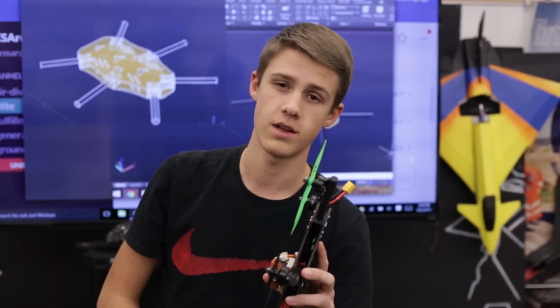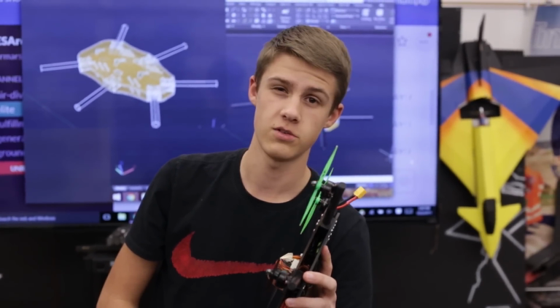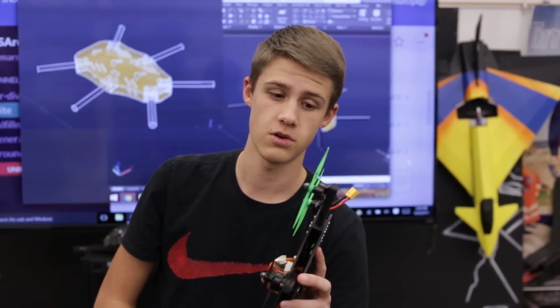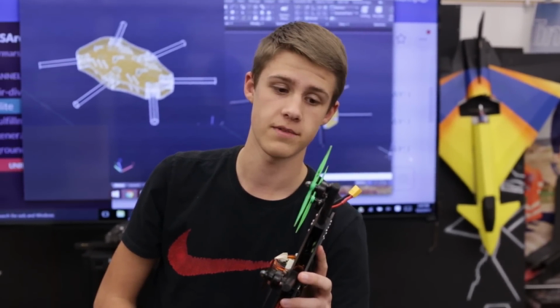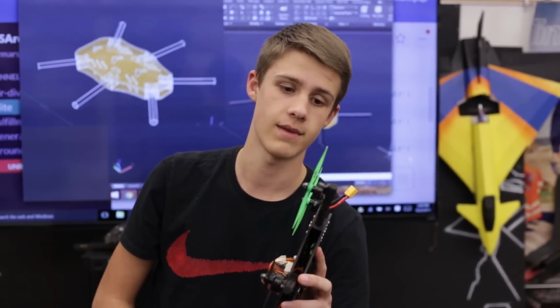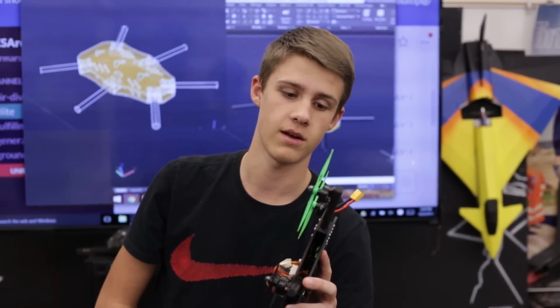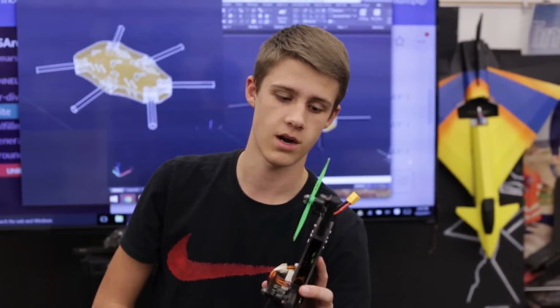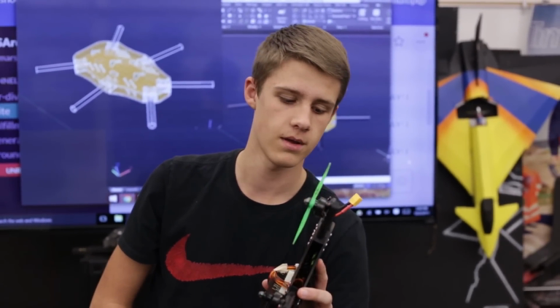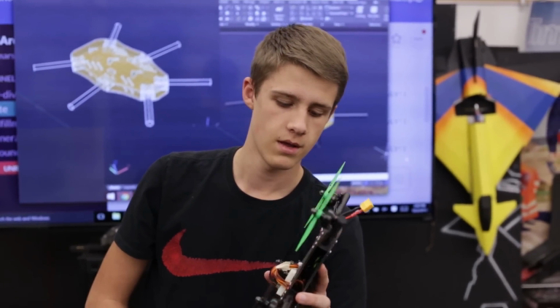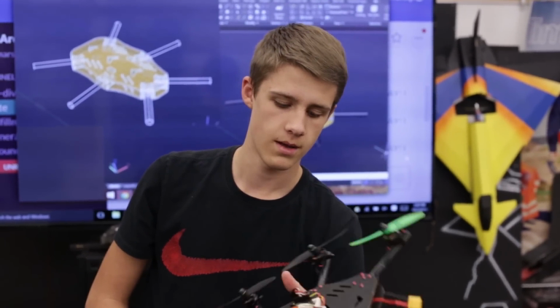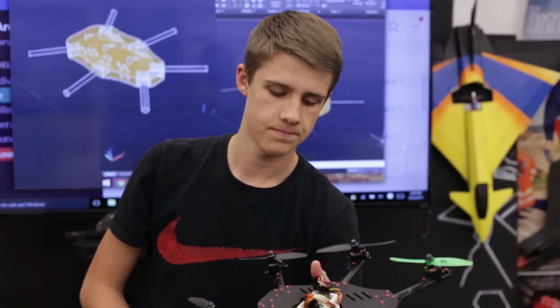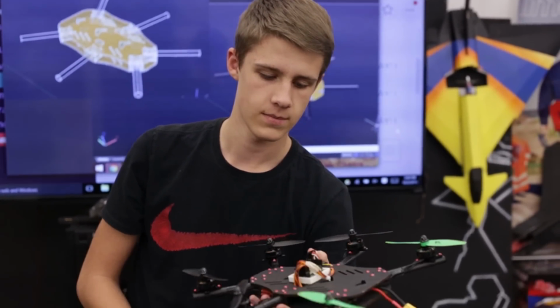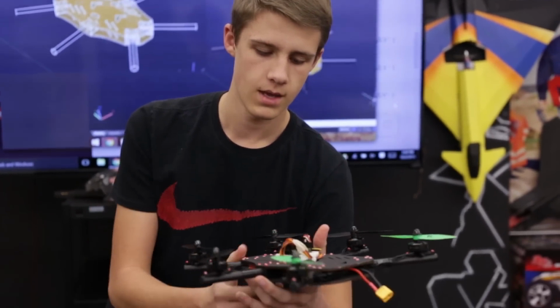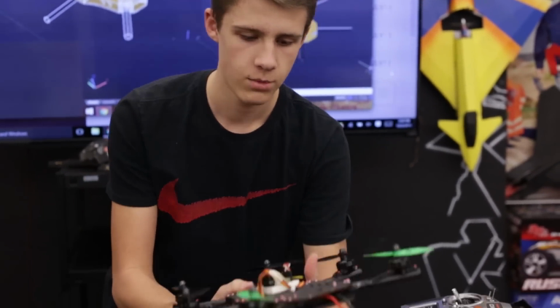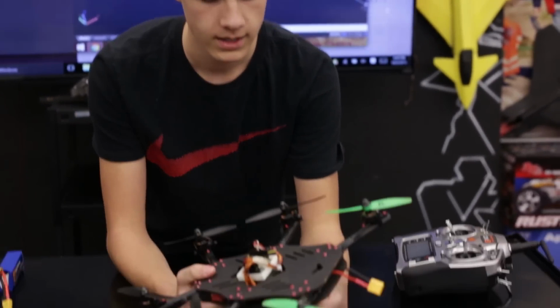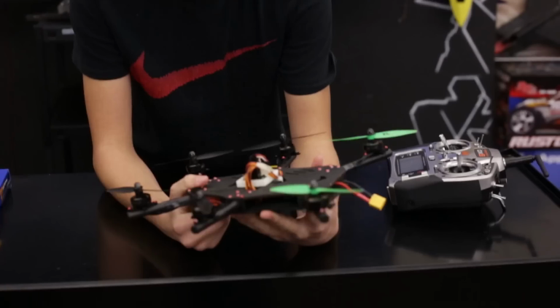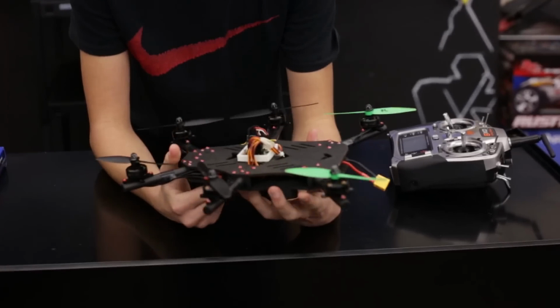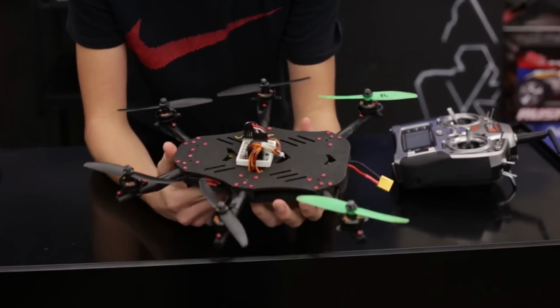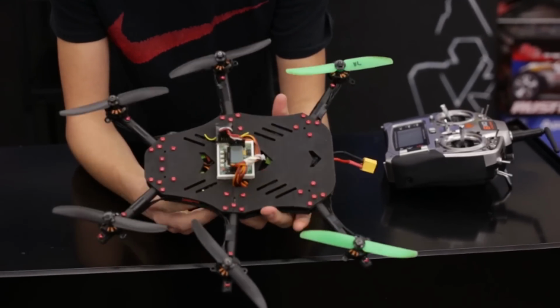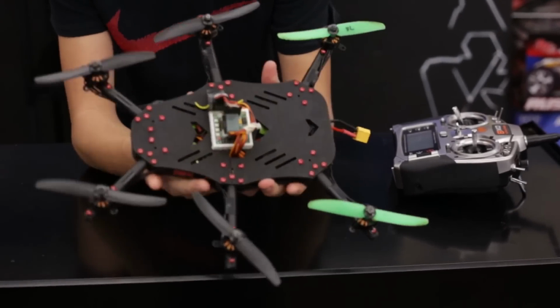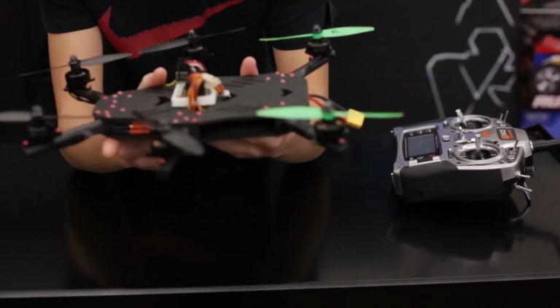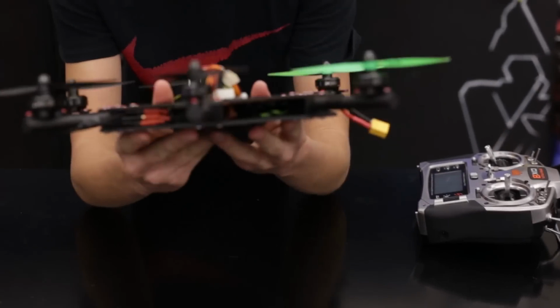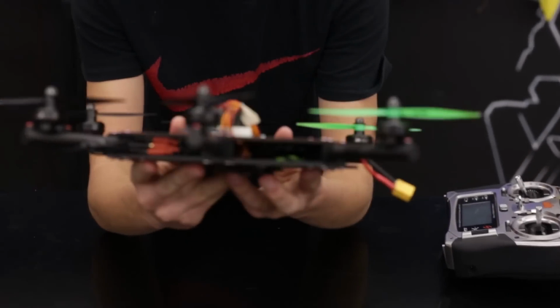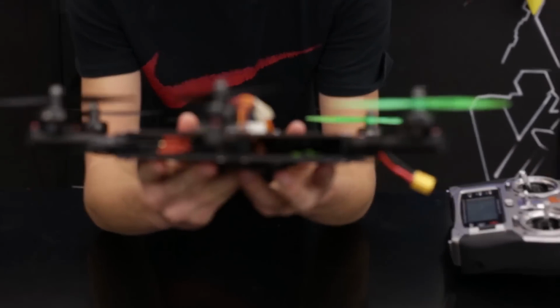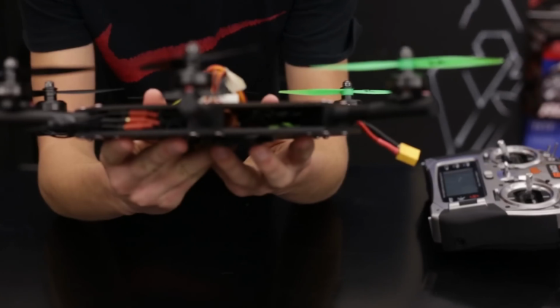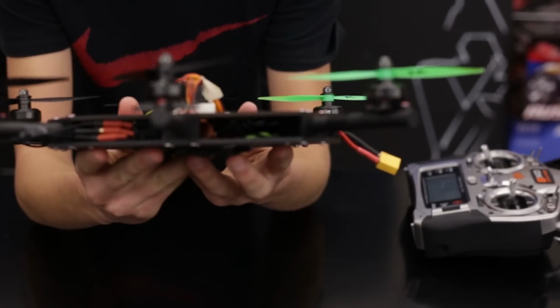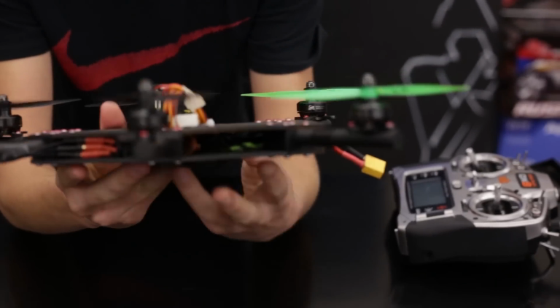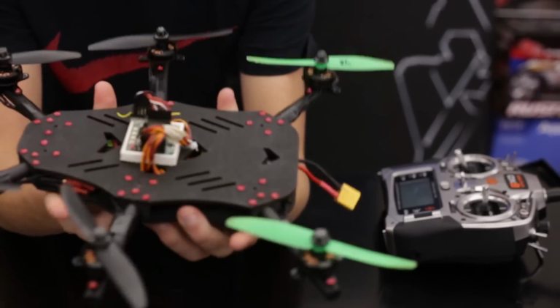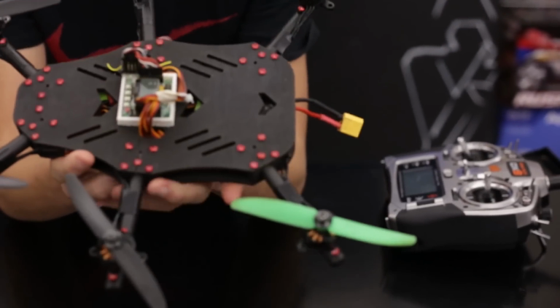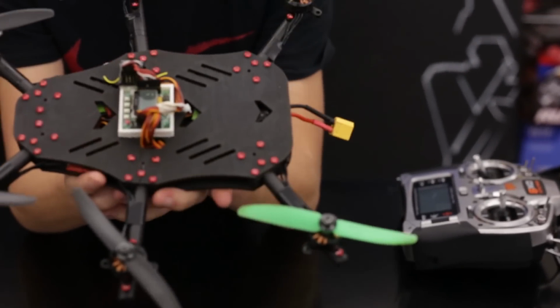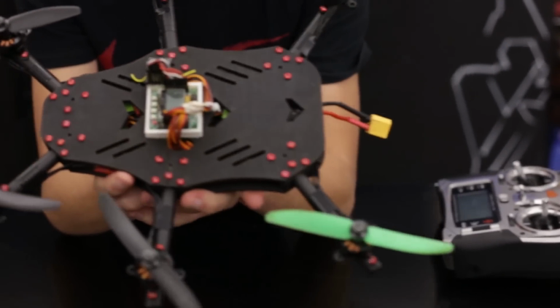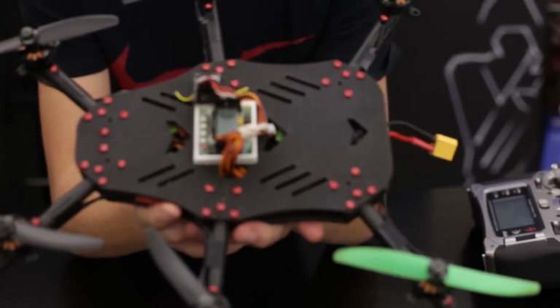So if I lose a screw during flight, I'm not going to lose an arm. I'm running six 12-amp ESCs. You can kind of see them on the side there, or if I flip it over you can see the little green in there.